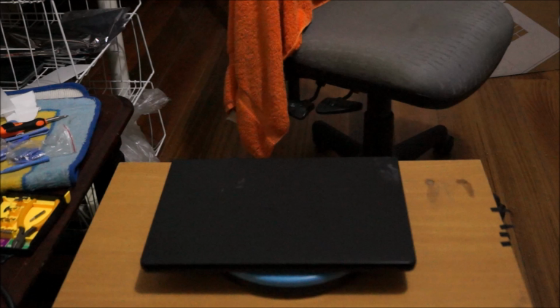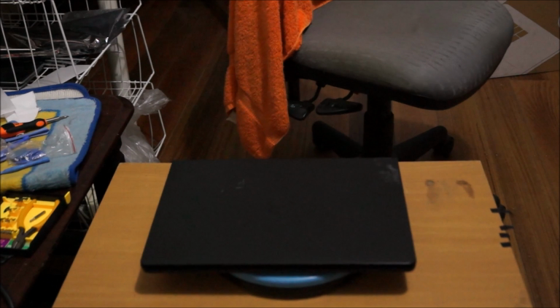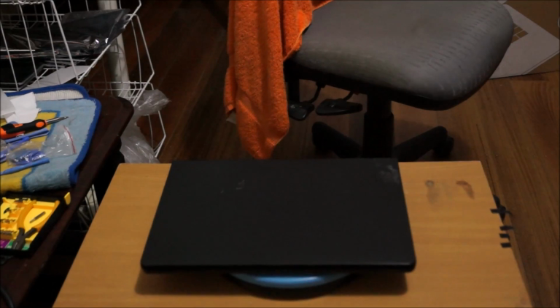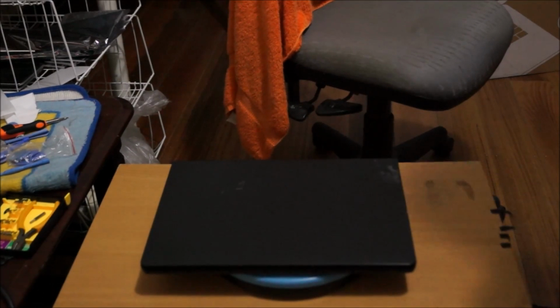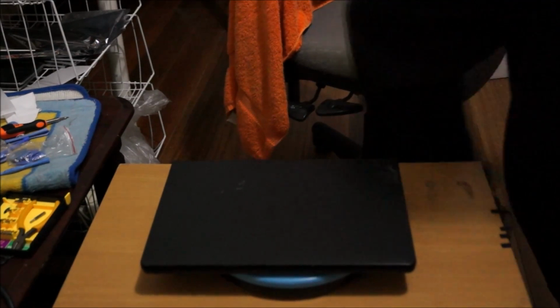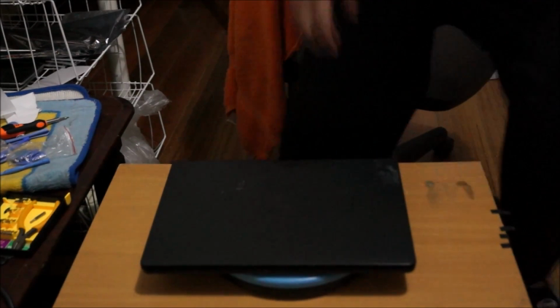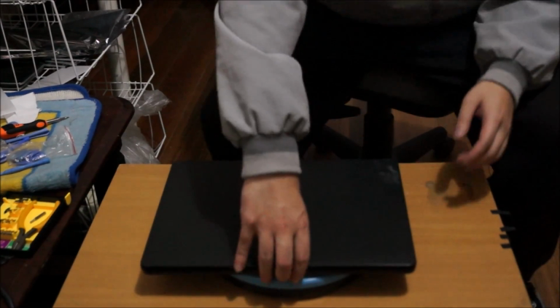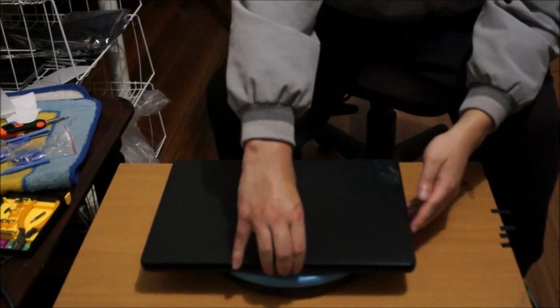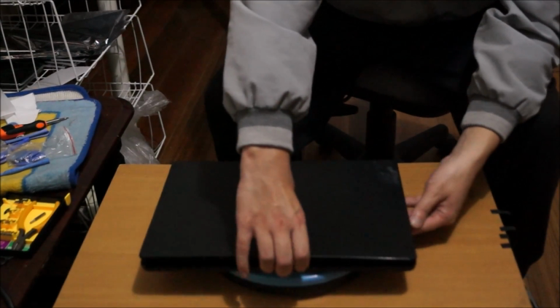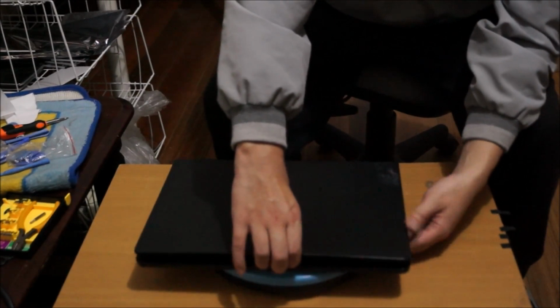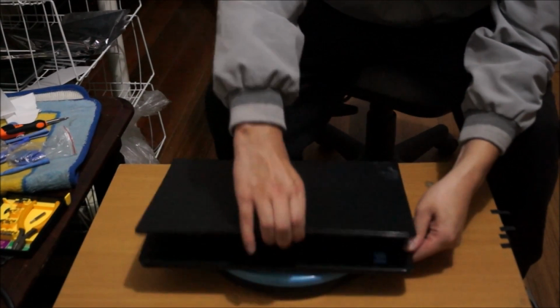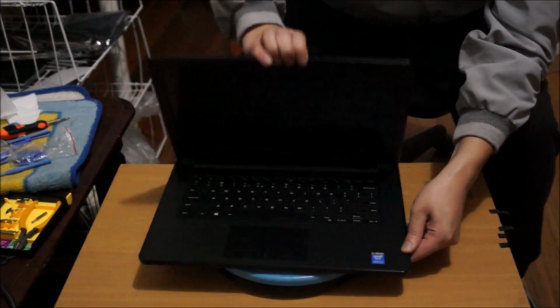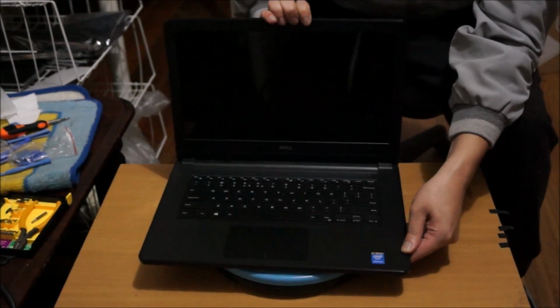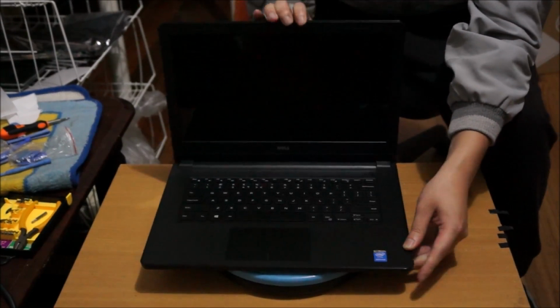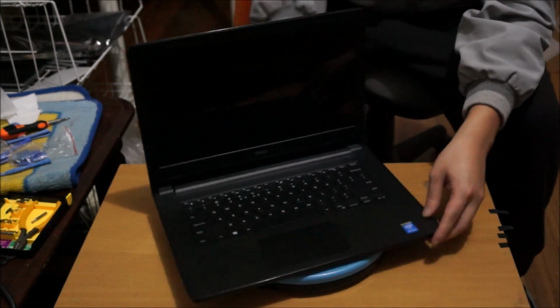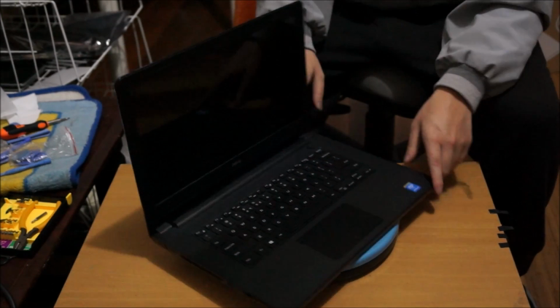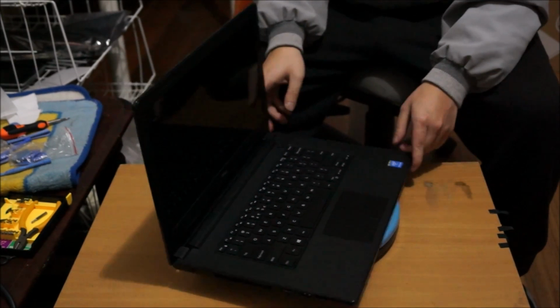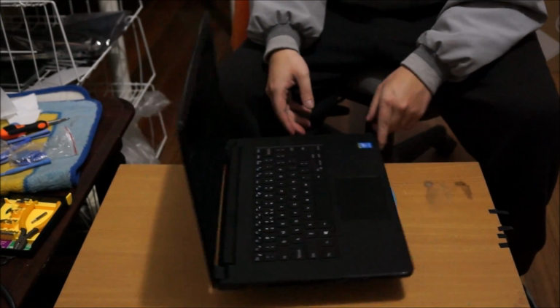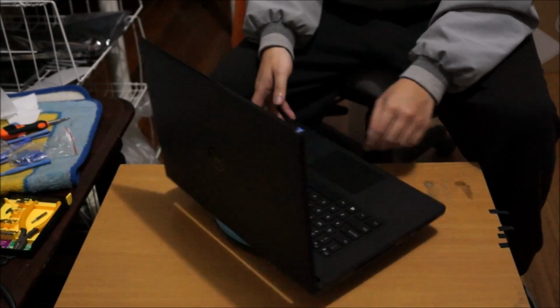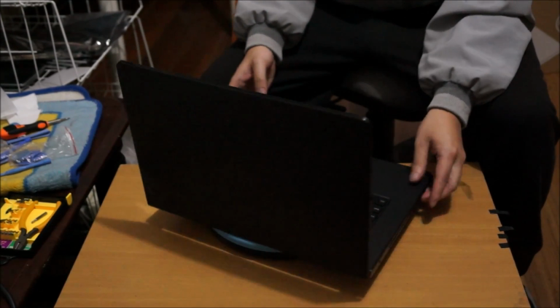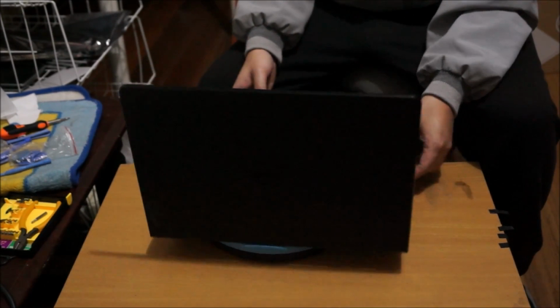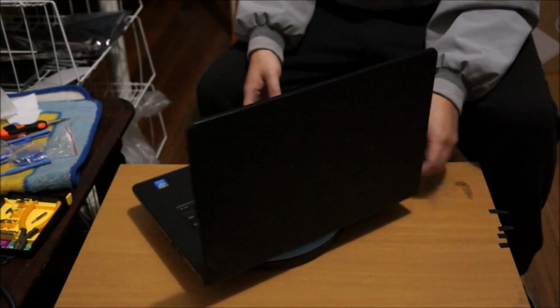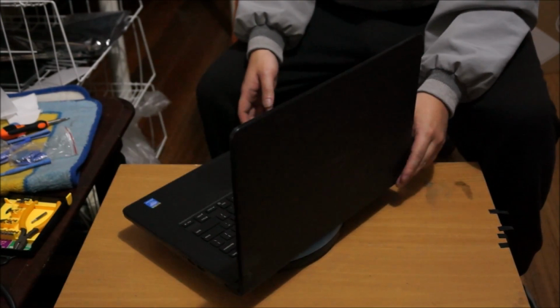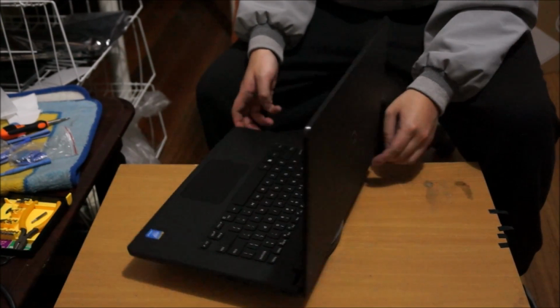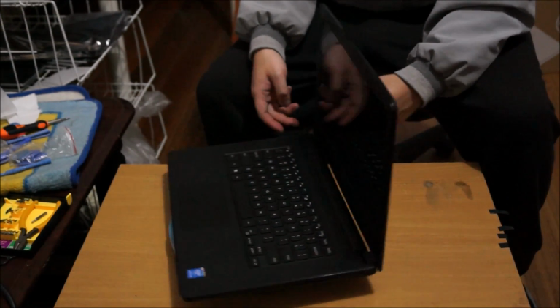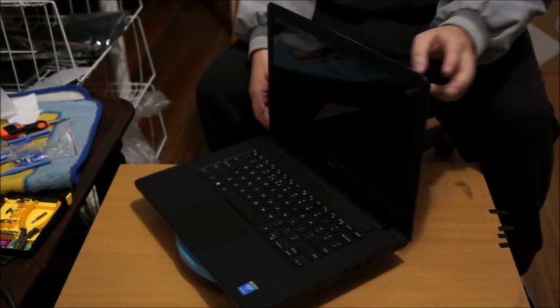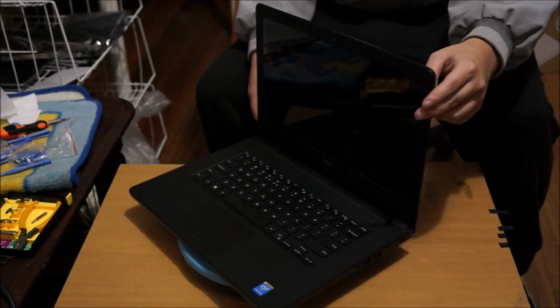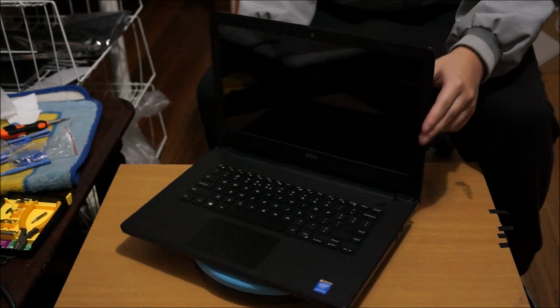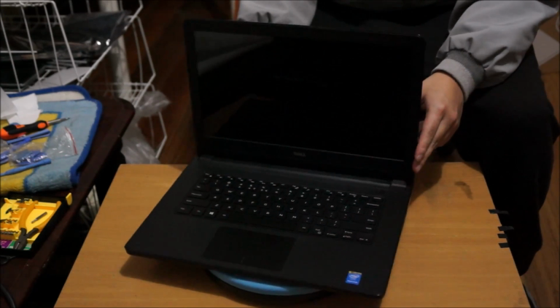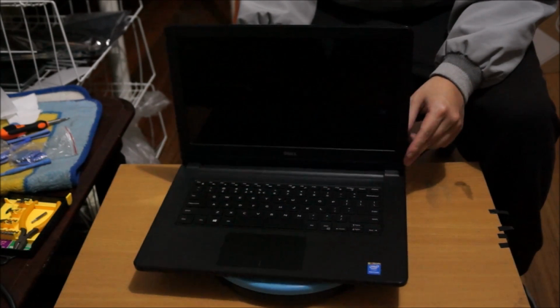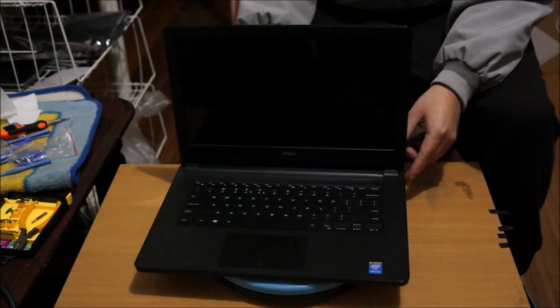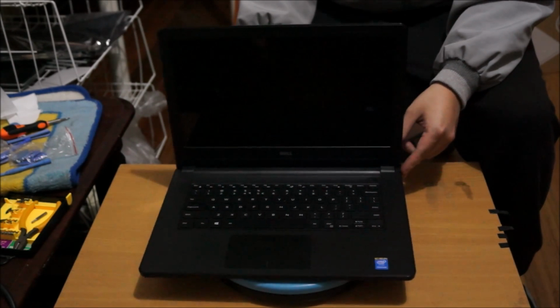Here we have a Dell Inspiron 14 3000 series — the one I'm using right now is the 3451. We're going to open up and explore the insides.